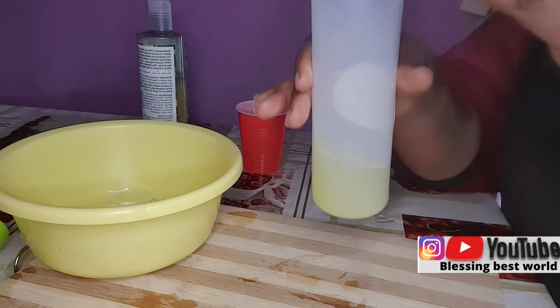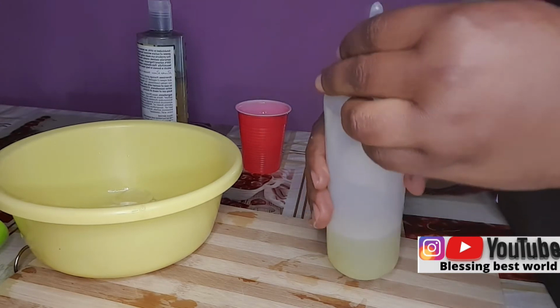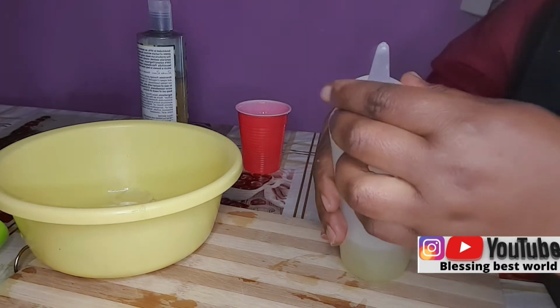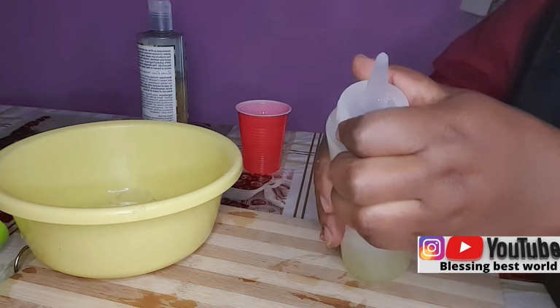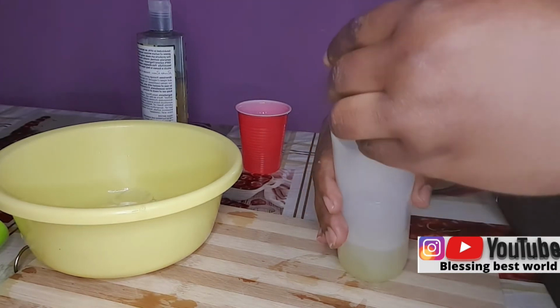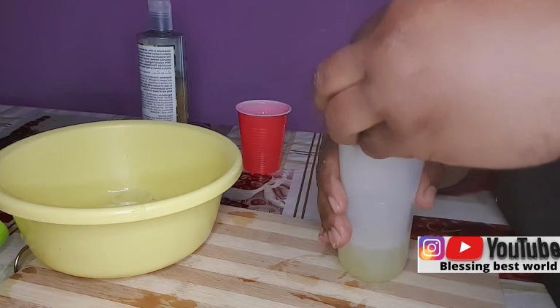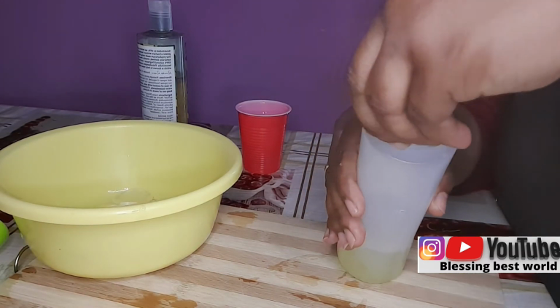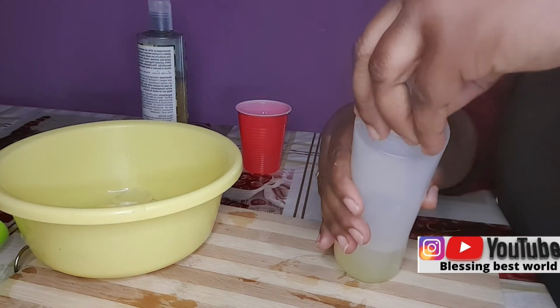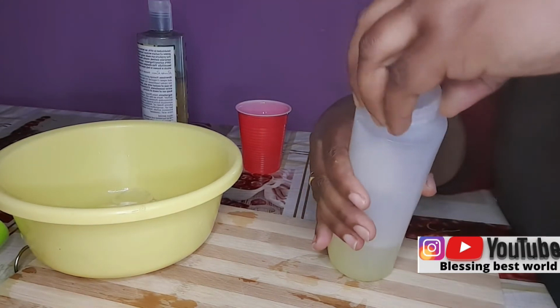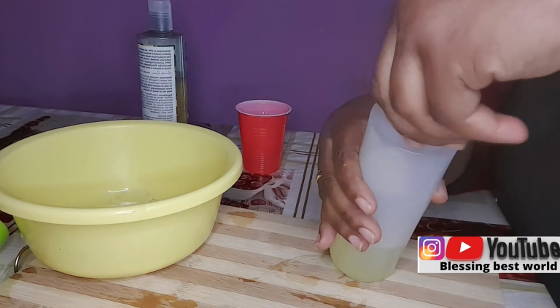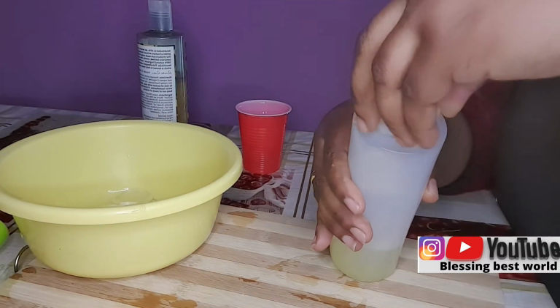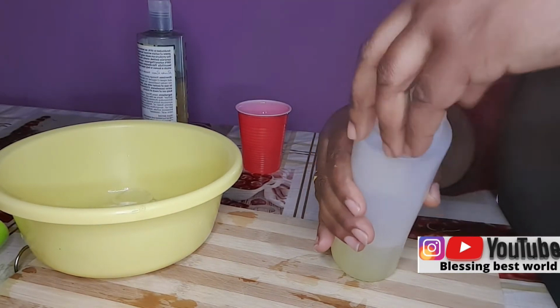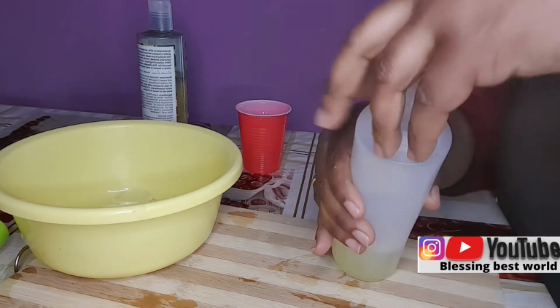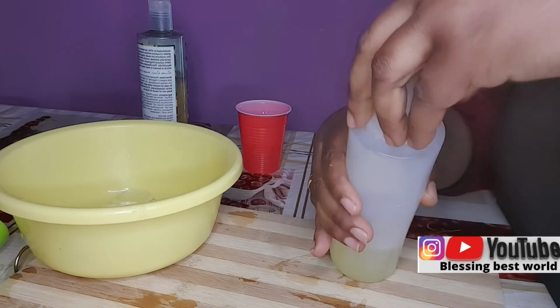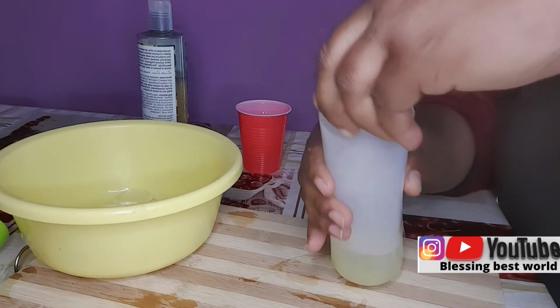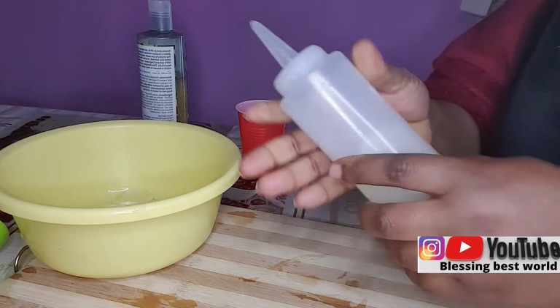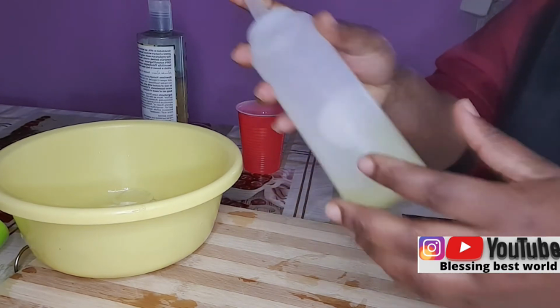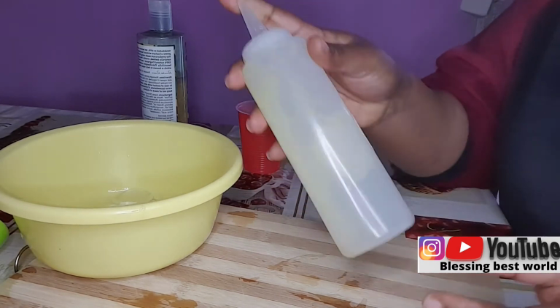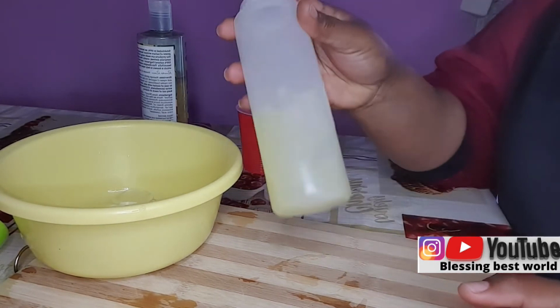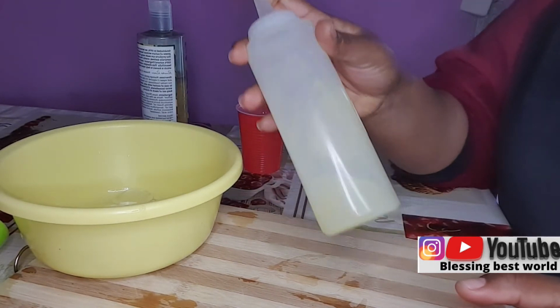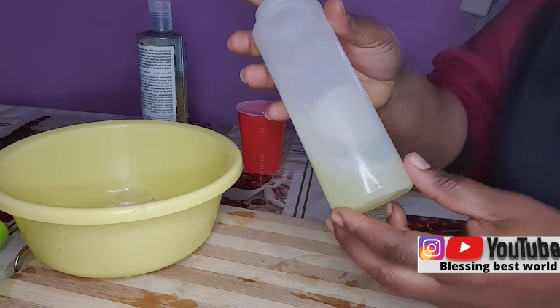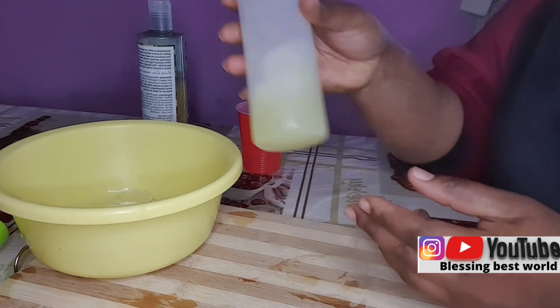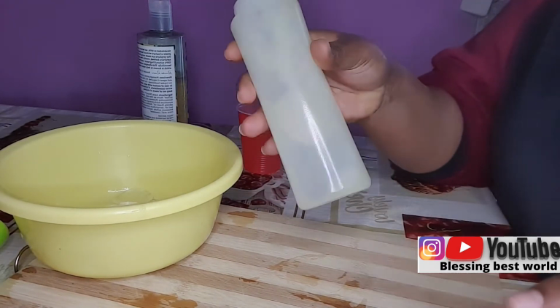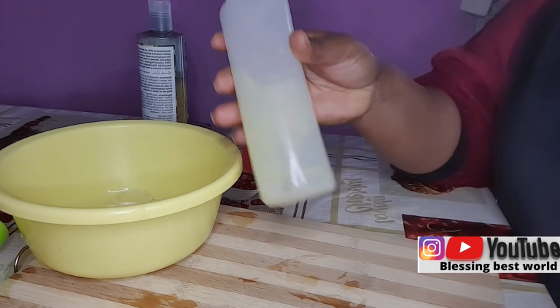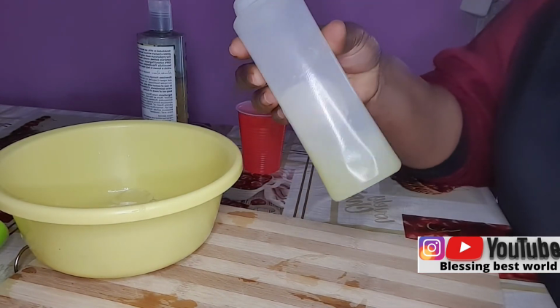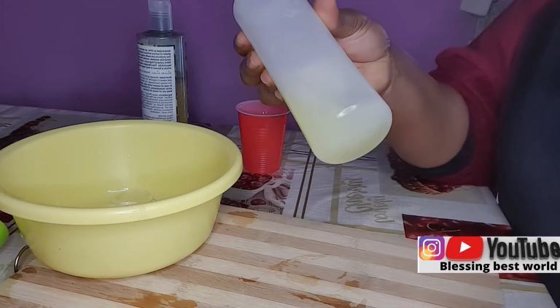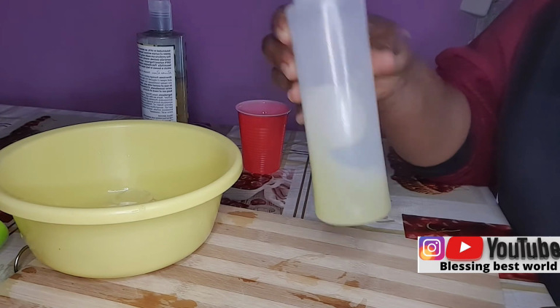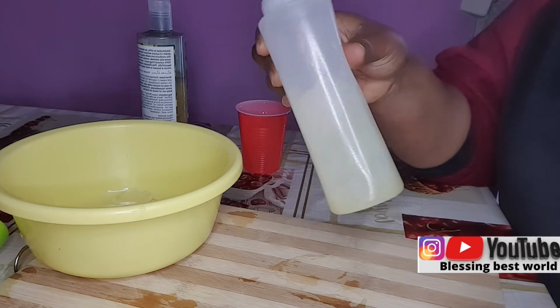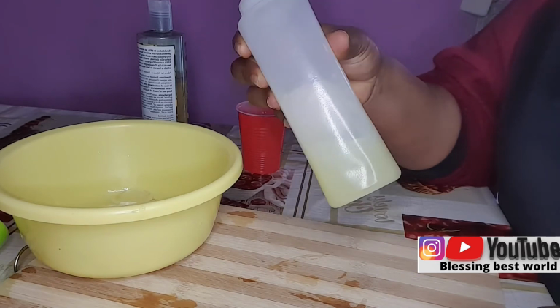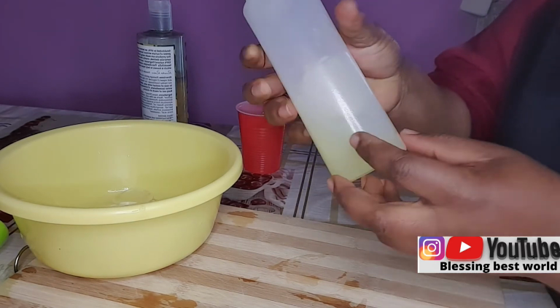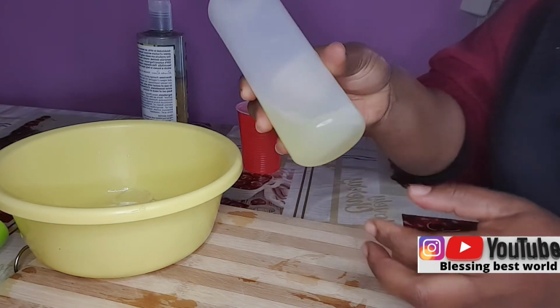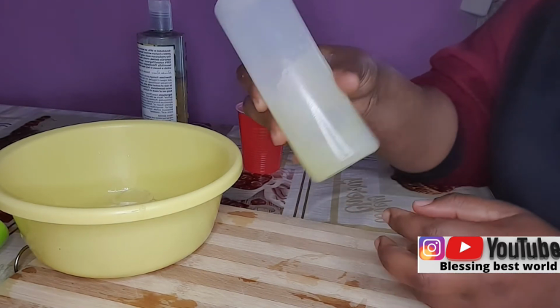This is my lemon juice and water — just a little water and a good amount of lemon juice. A lot of people drink lemon water normally as a drink, and it's good for hair as well.